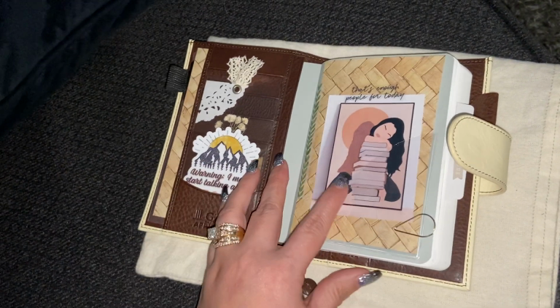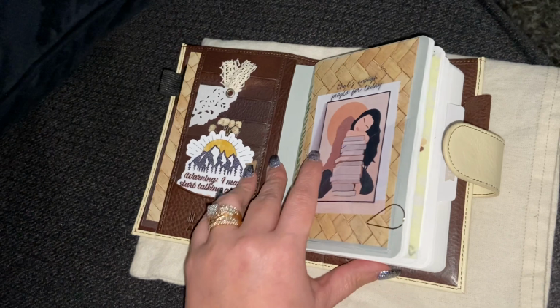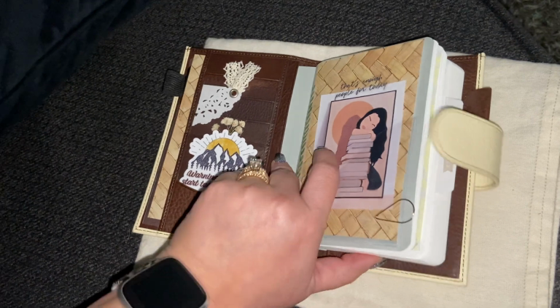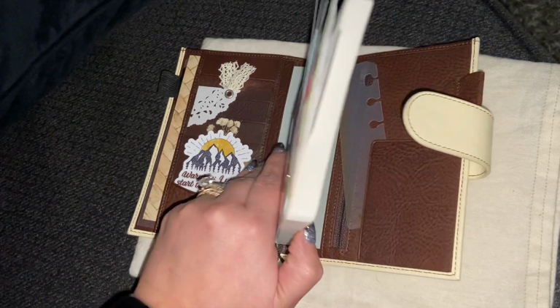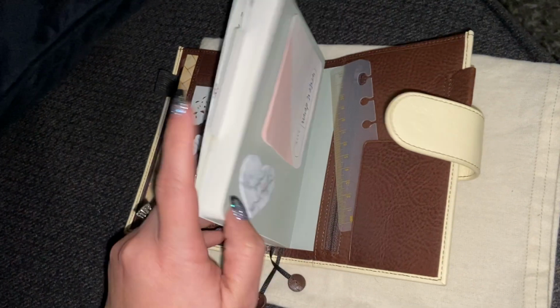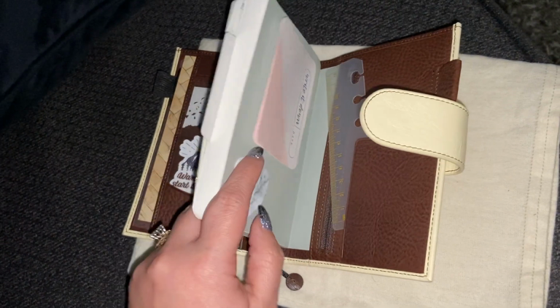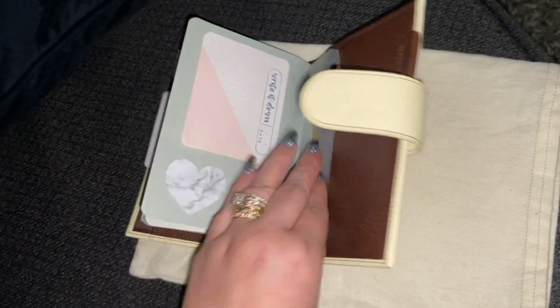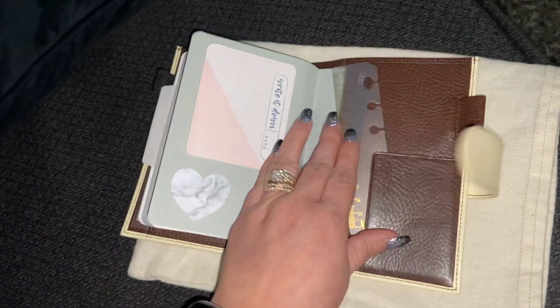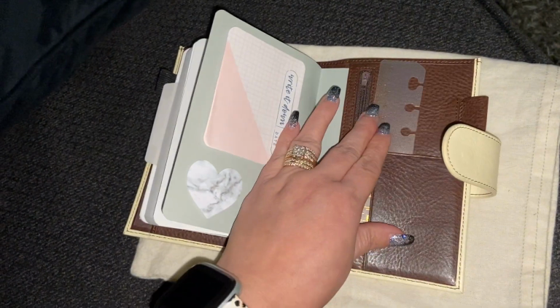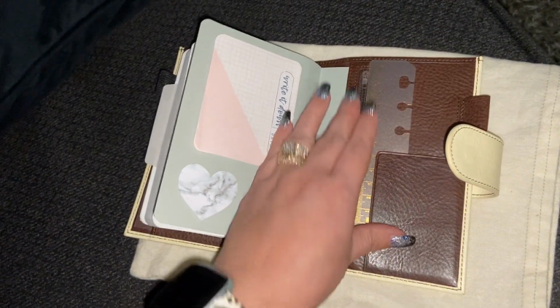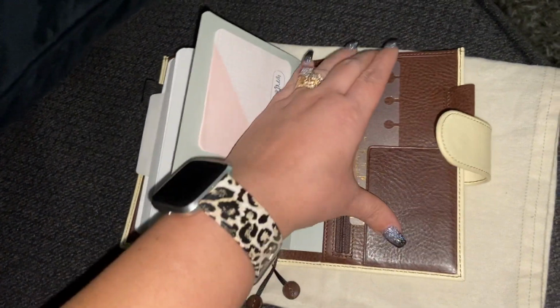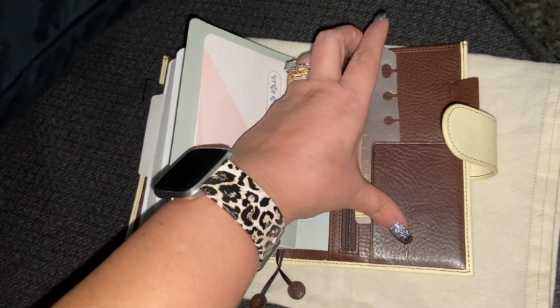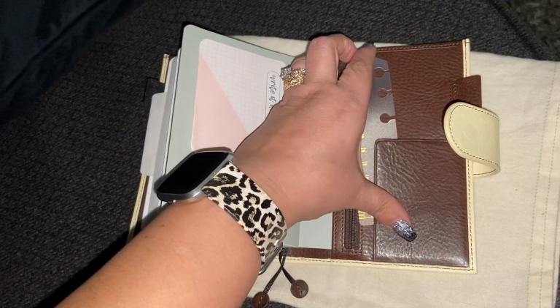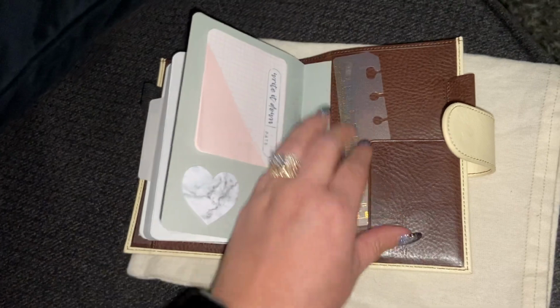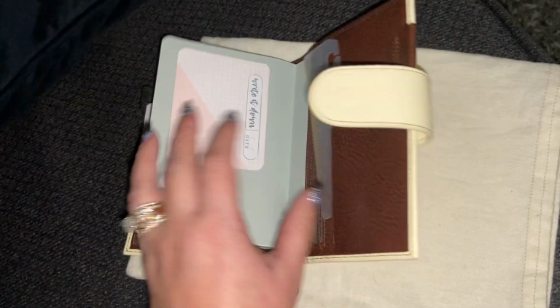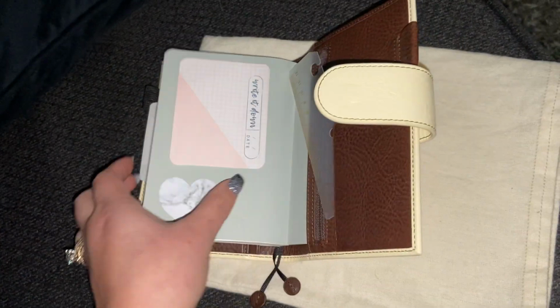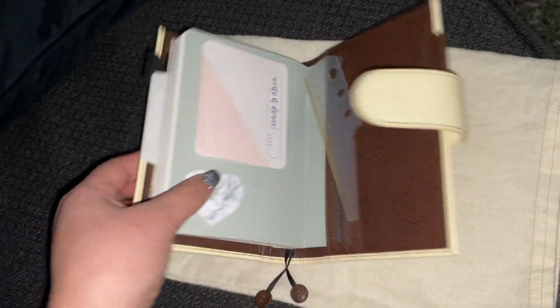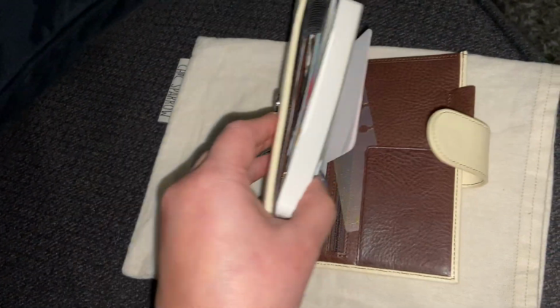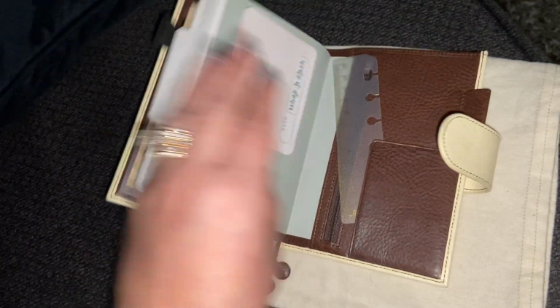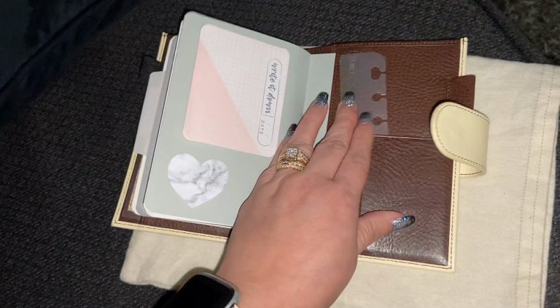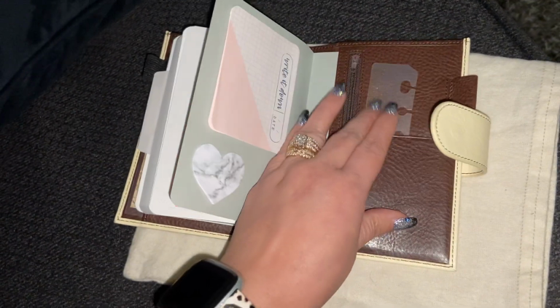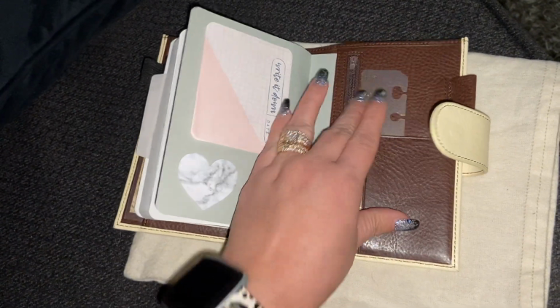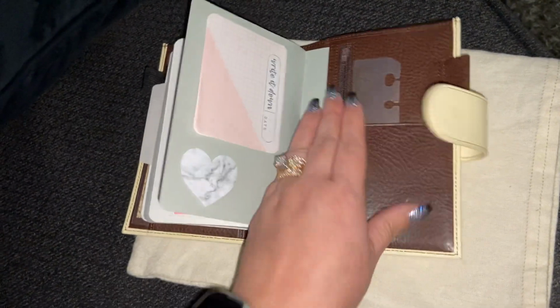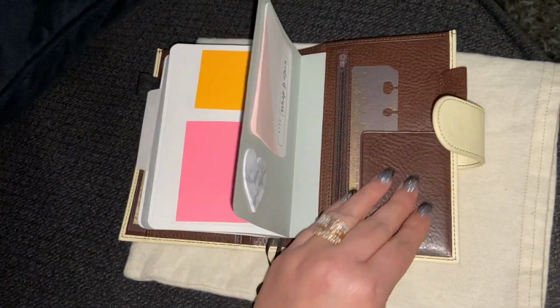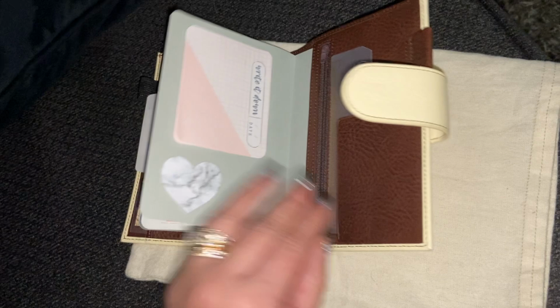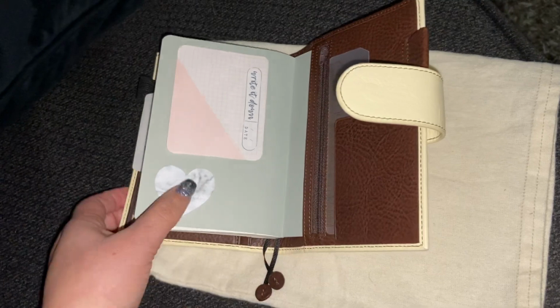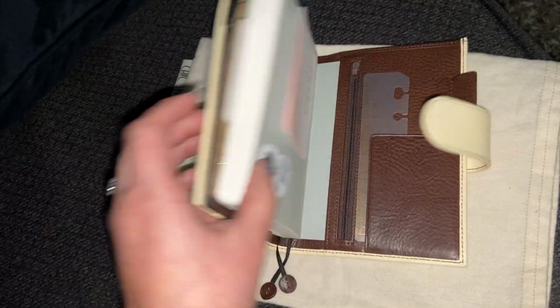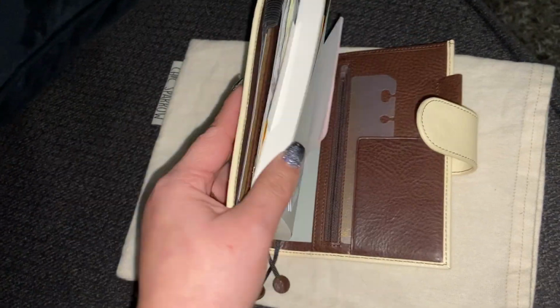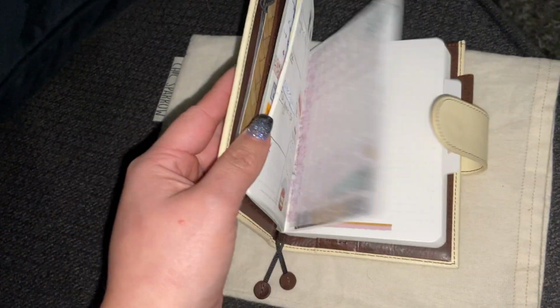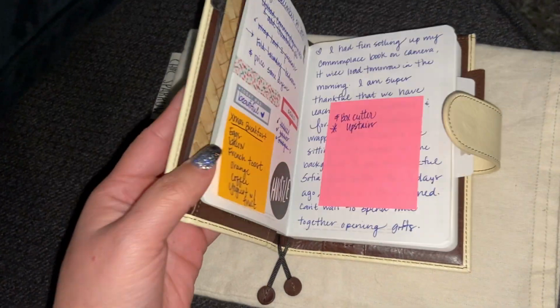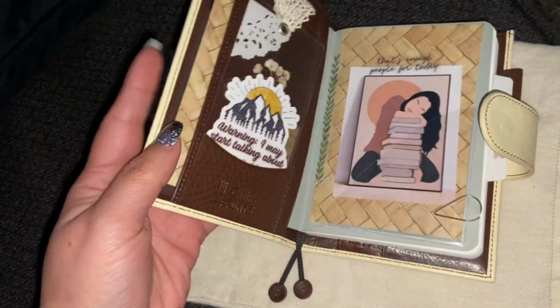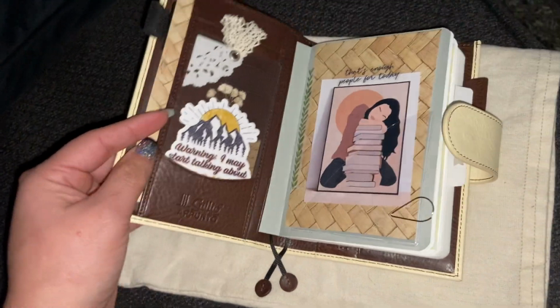So I do have the Astrology kind of in here. I'm putting my little ruler right there — I just kind of like it here because I draw out my spreads most times.